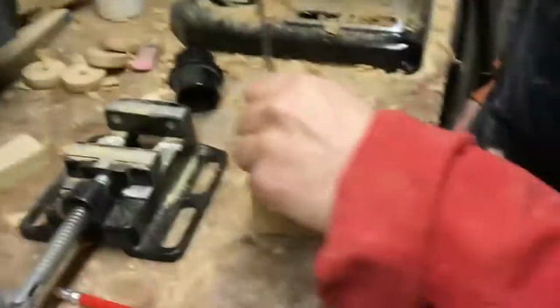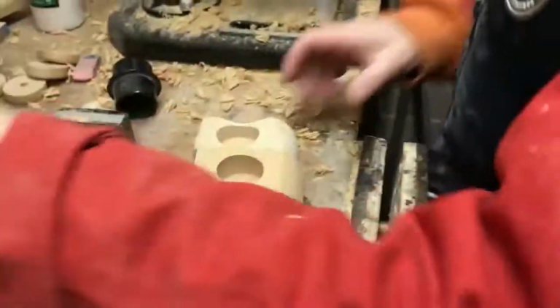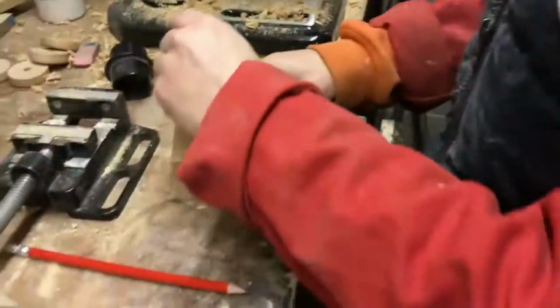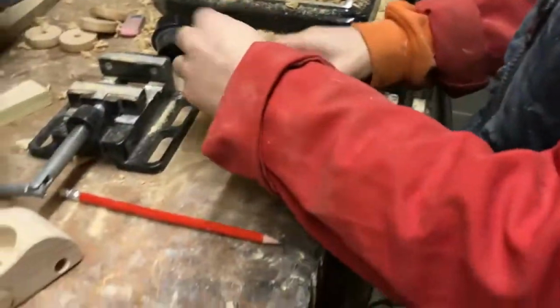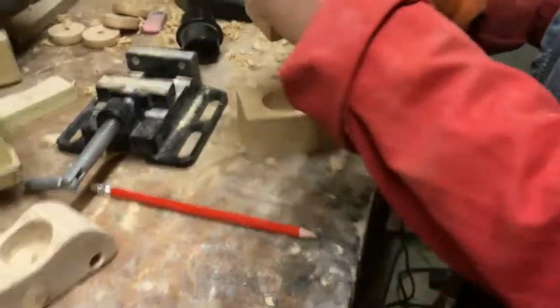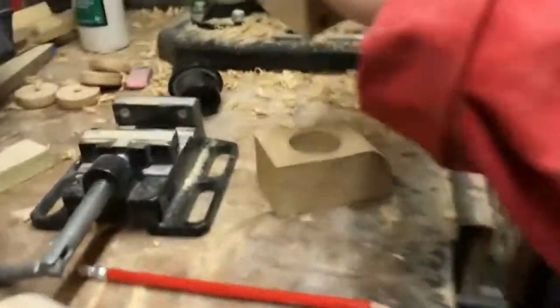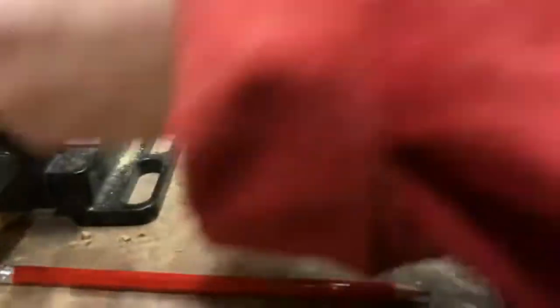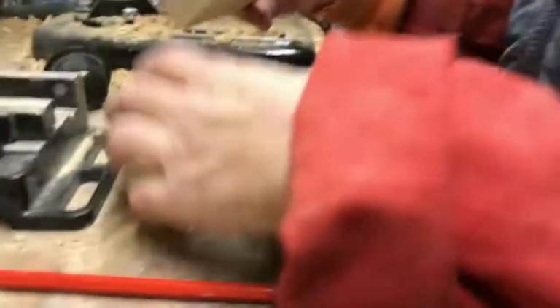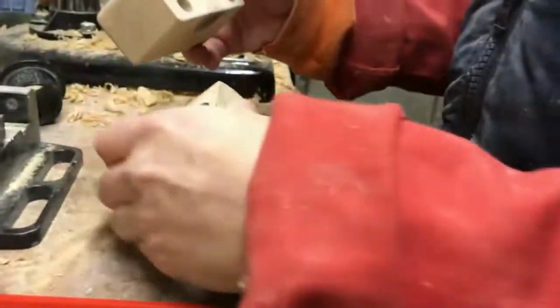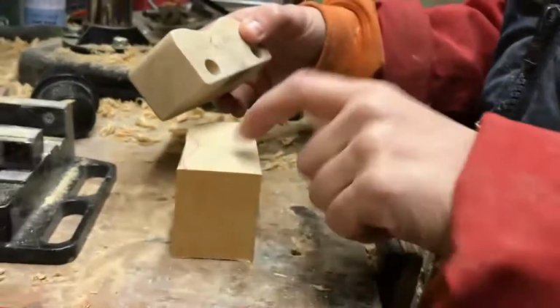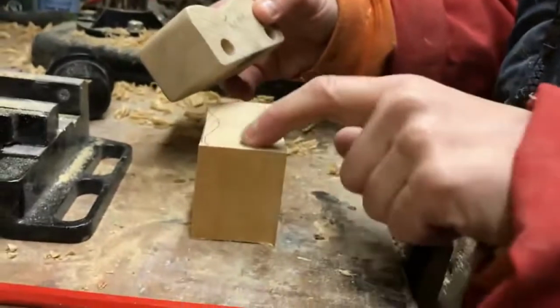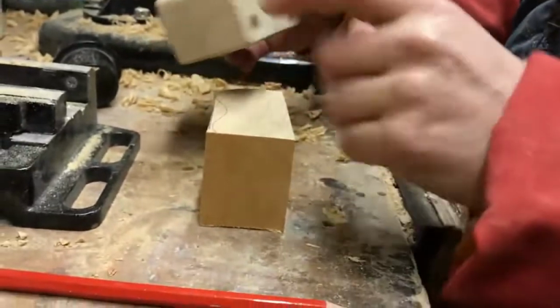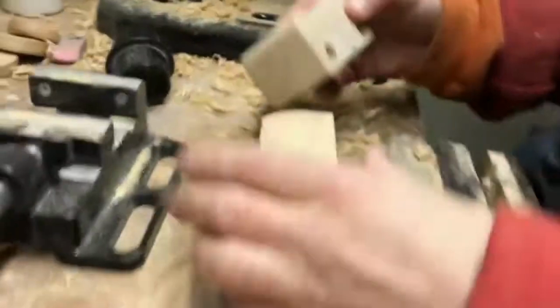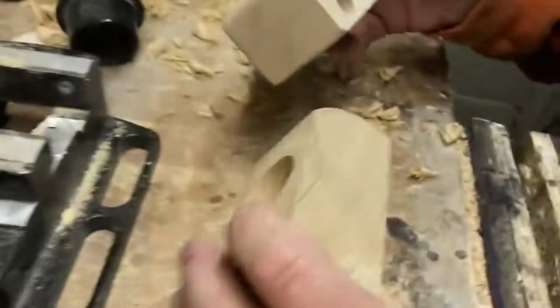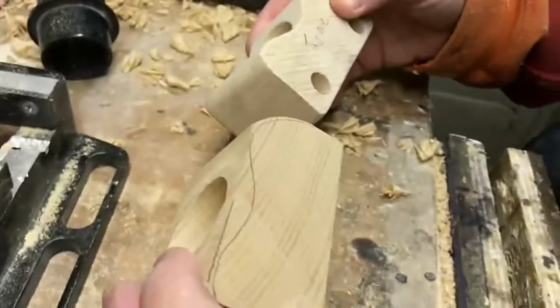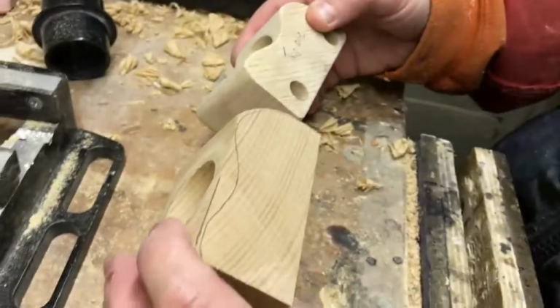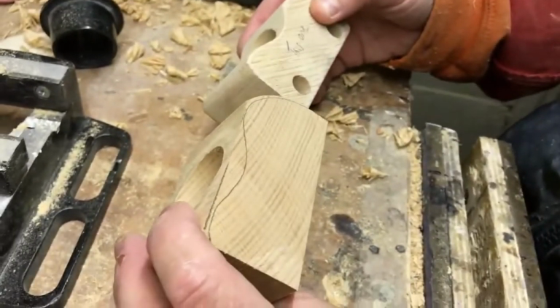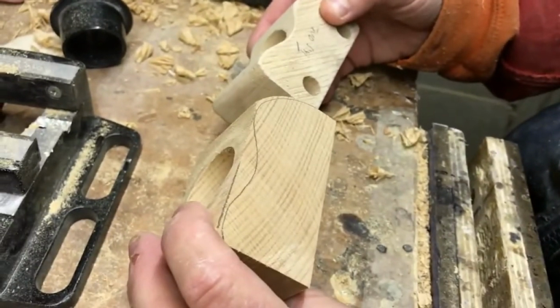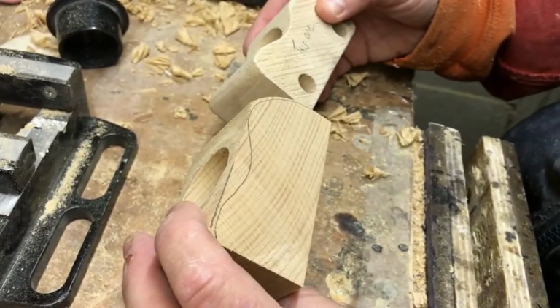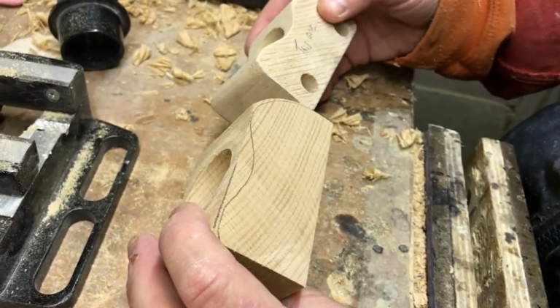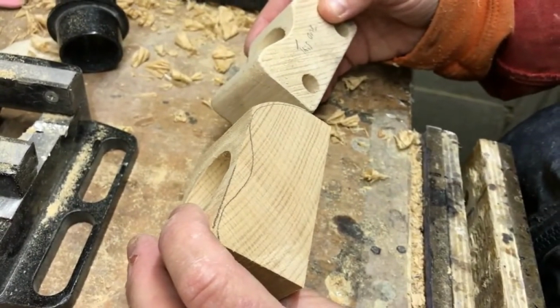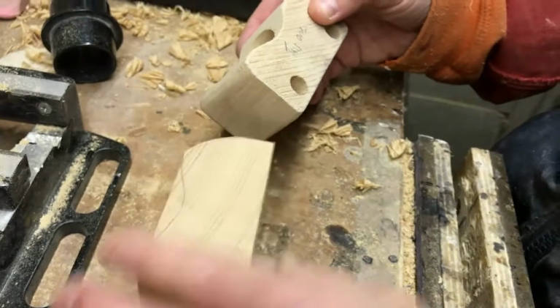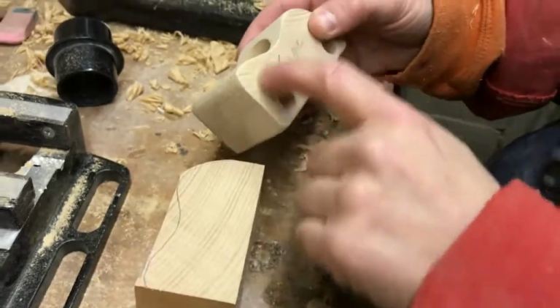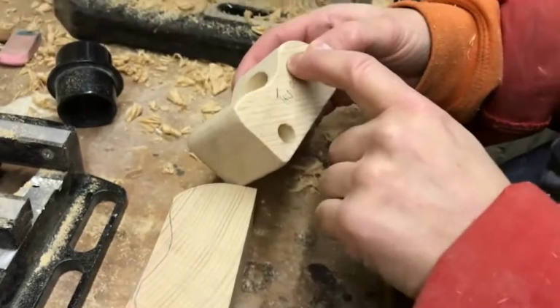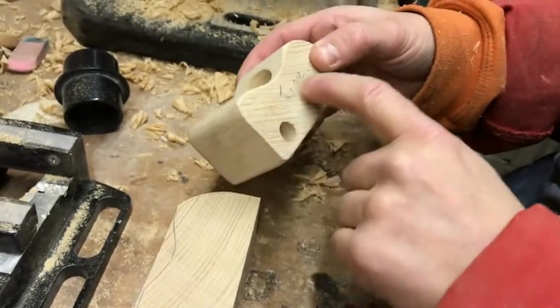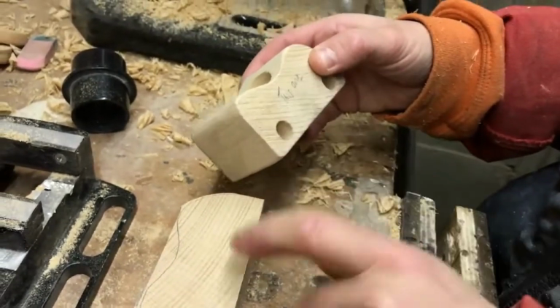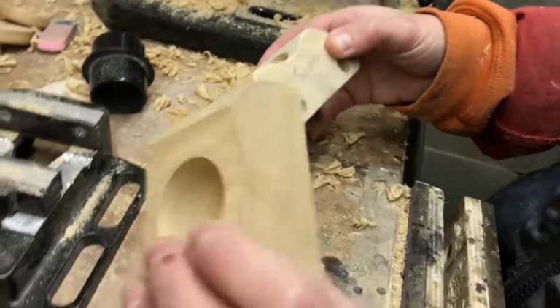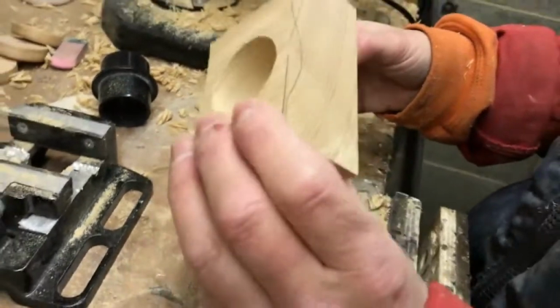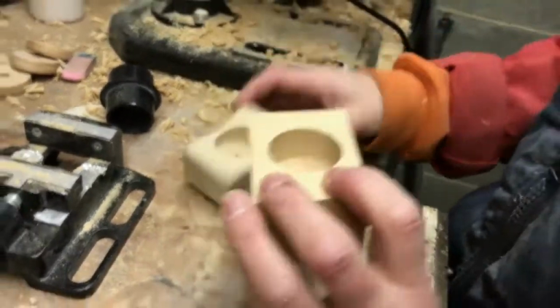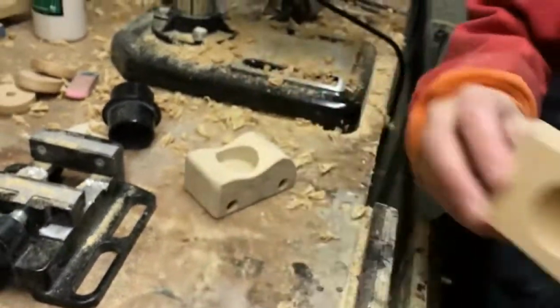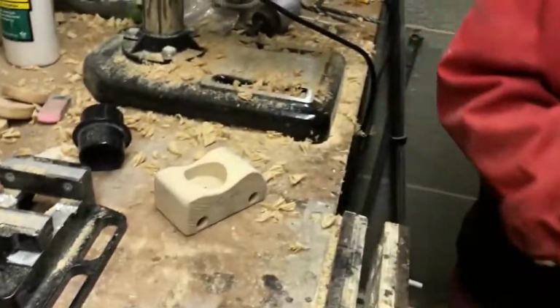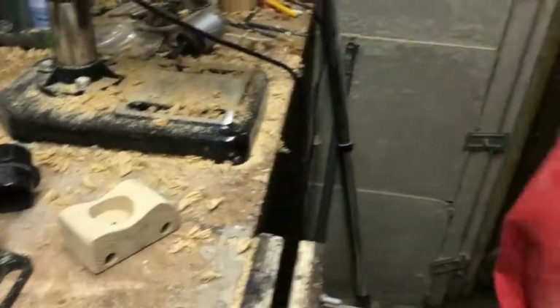But not yet, because we have to do it after we've cut out this curve here. The next step is we're going to sand it using a belt sander to this shape.